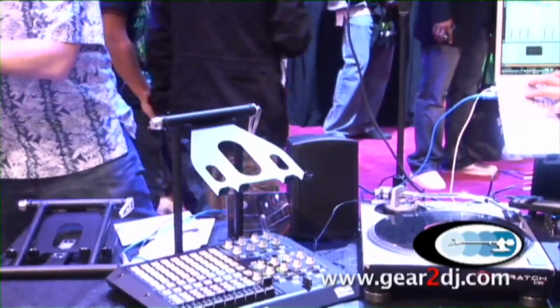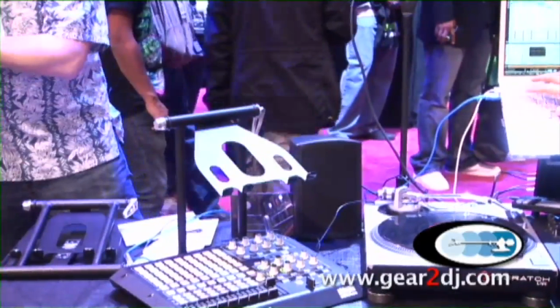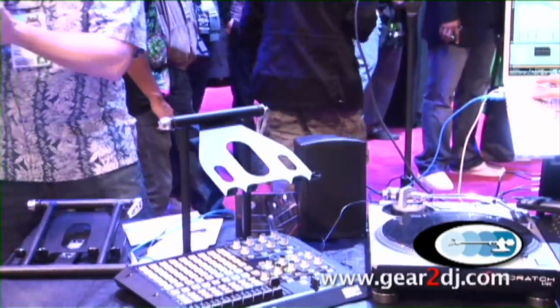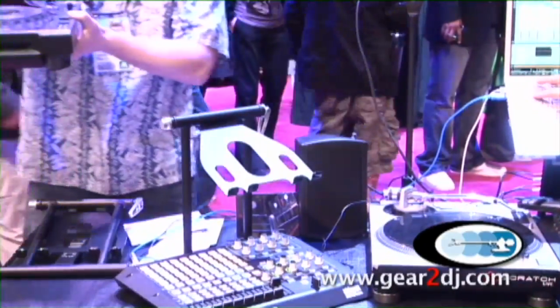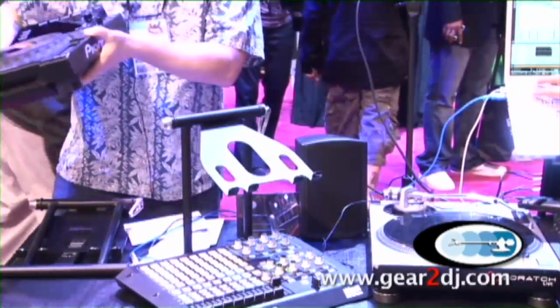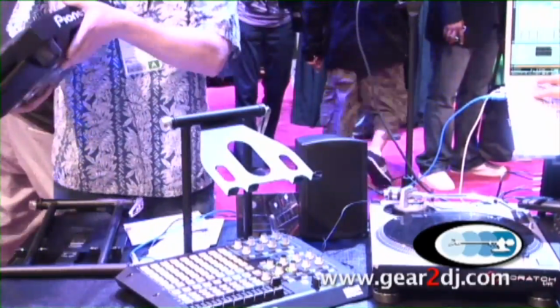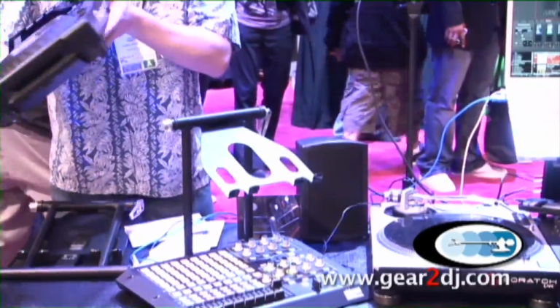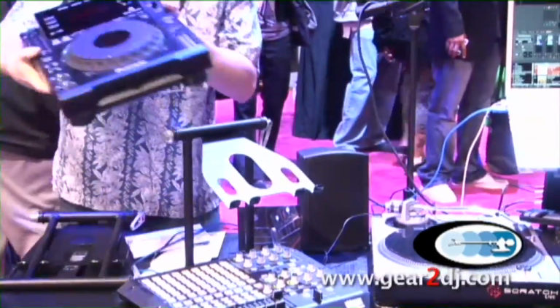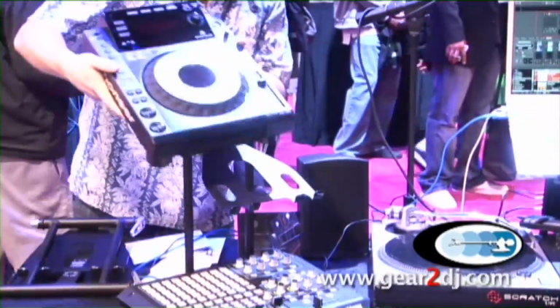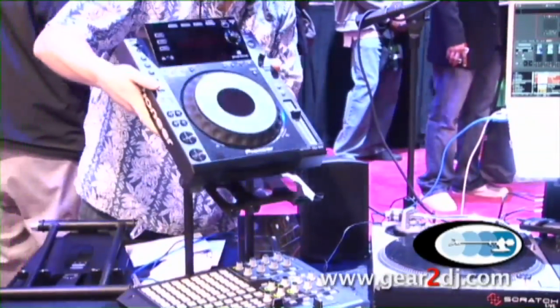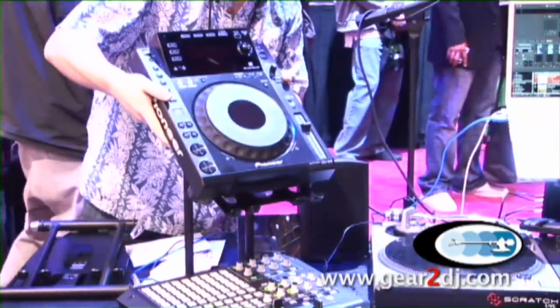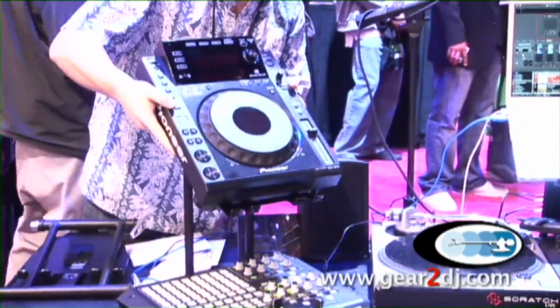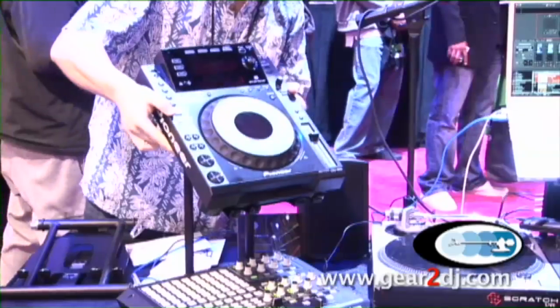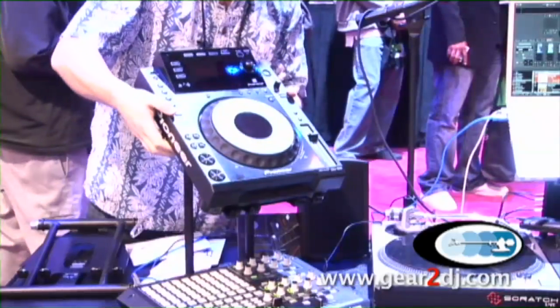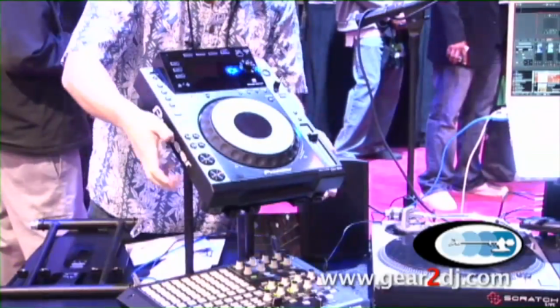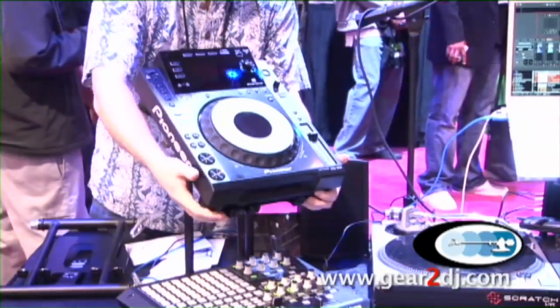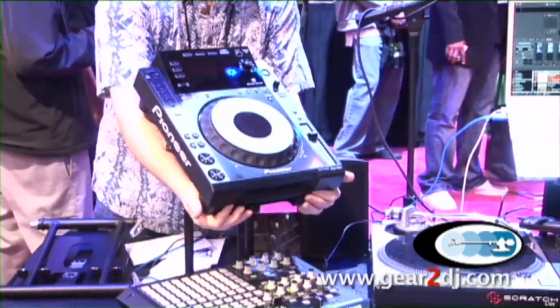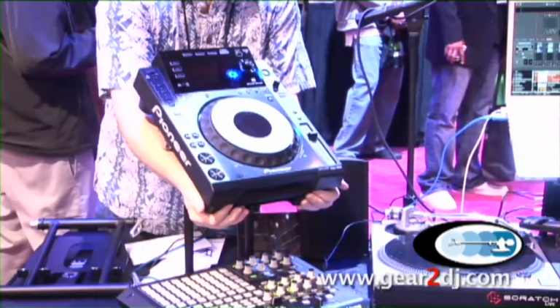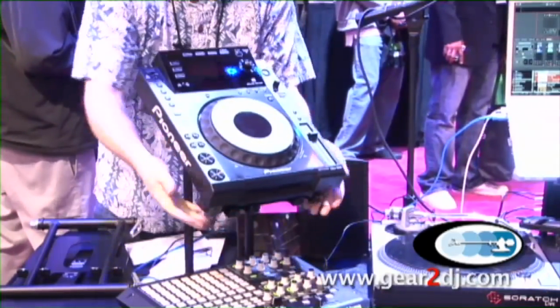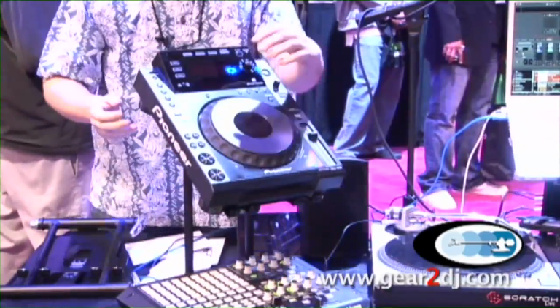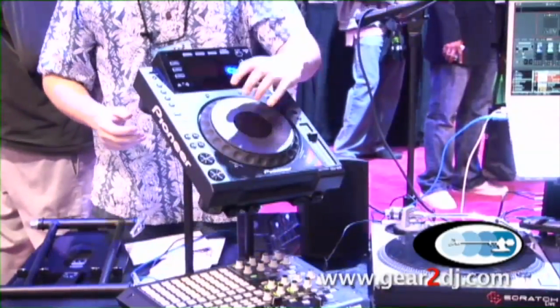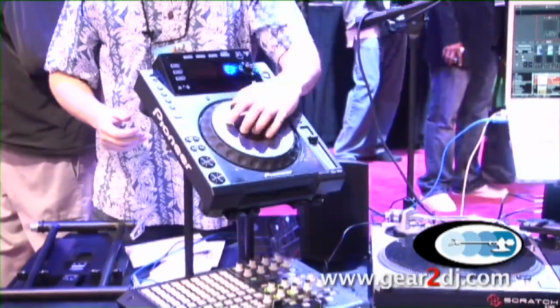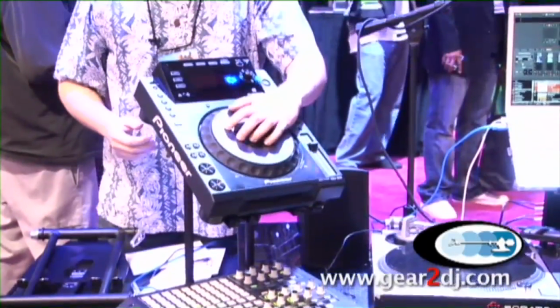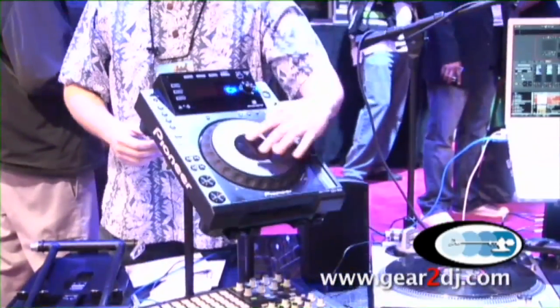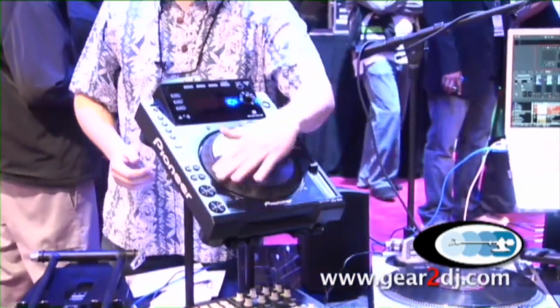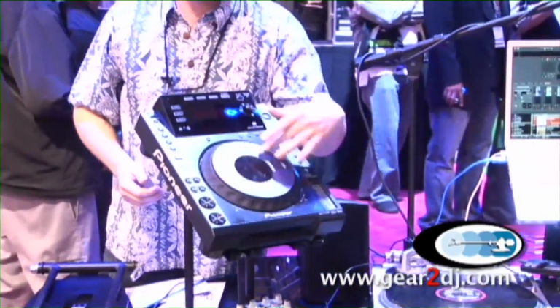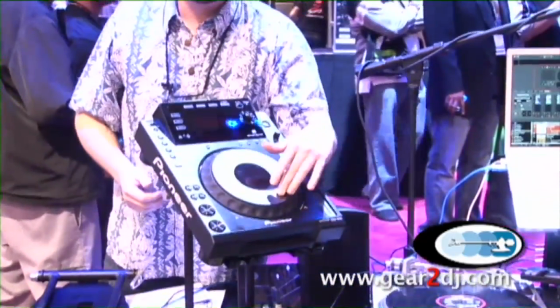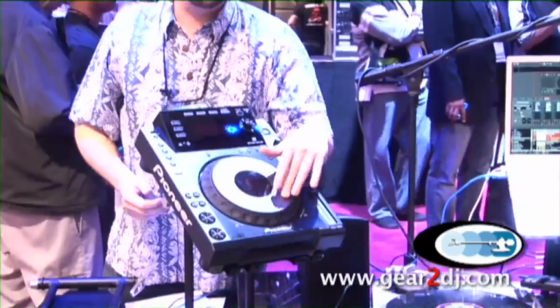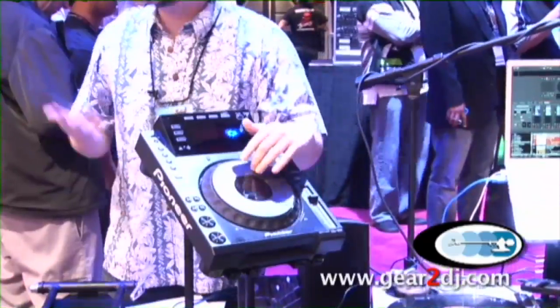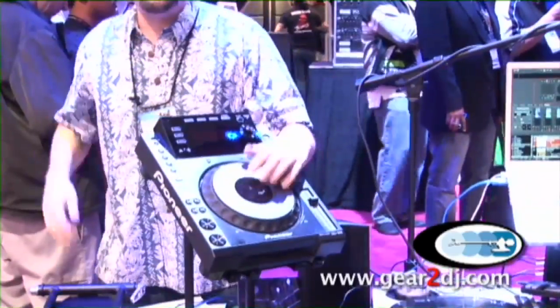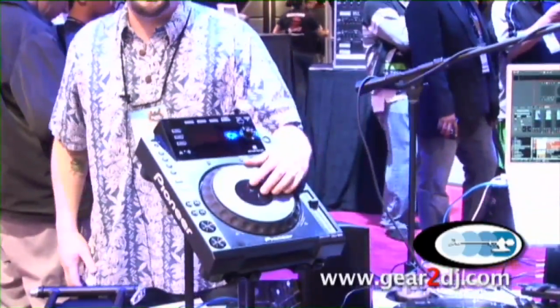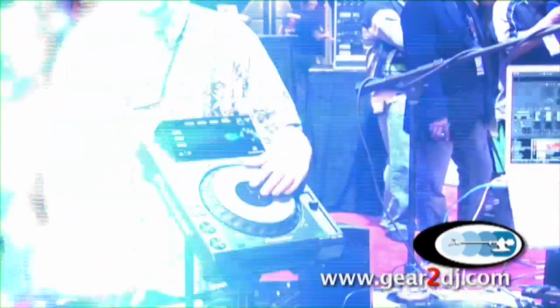We actually developed the plate to fit perfectly for the Pioneer CDJ. So you can actually throw a full CDJ on here, pound away on it and just go nuts and have fun.